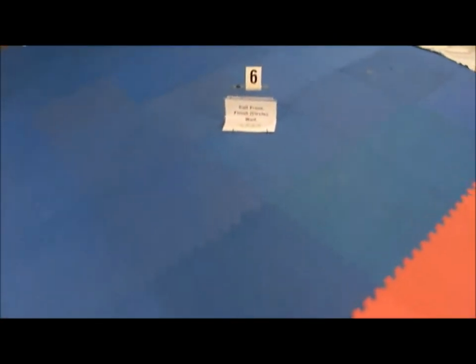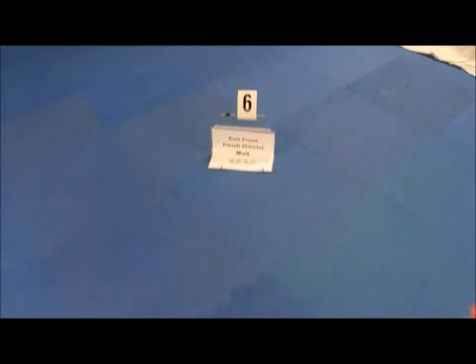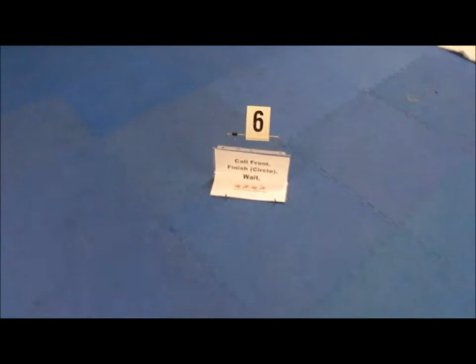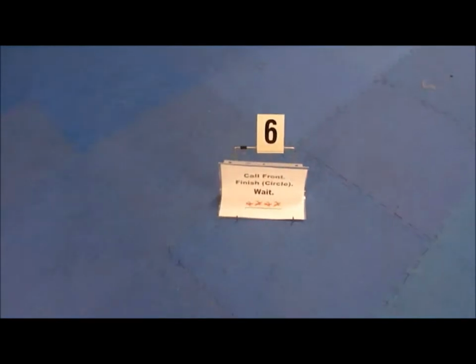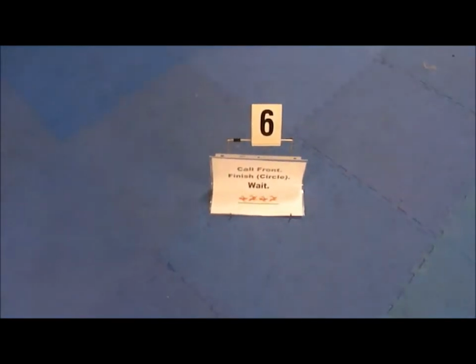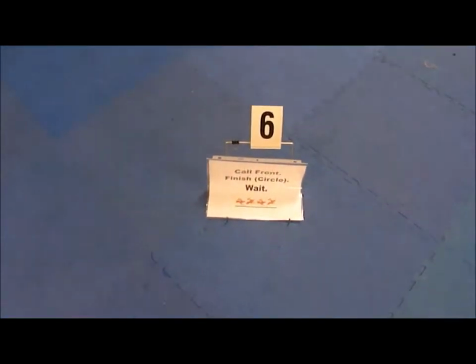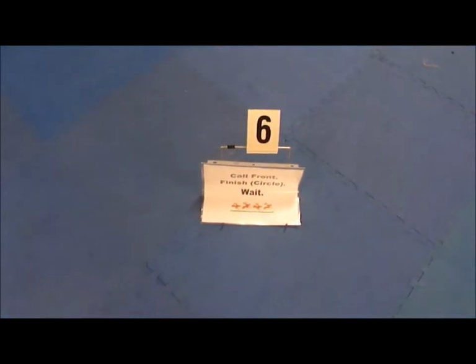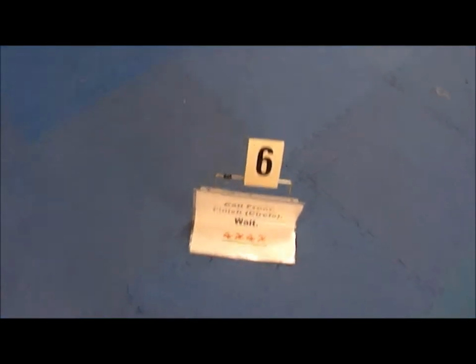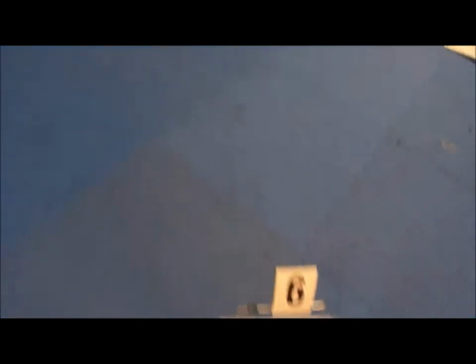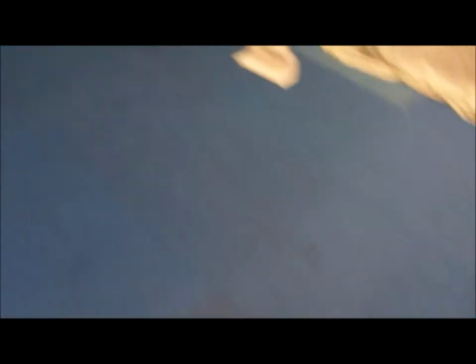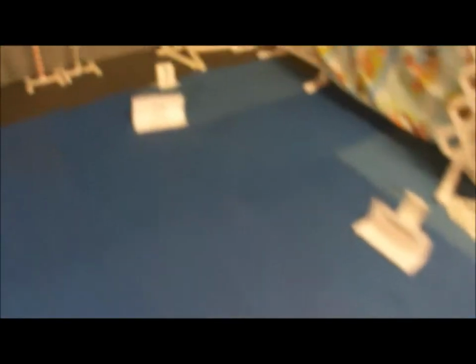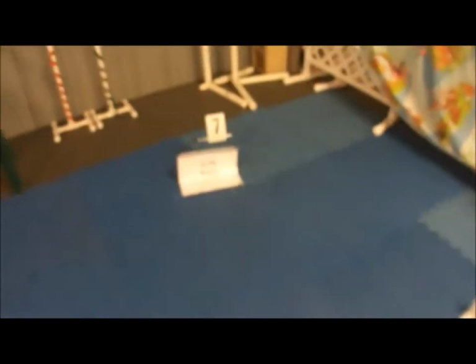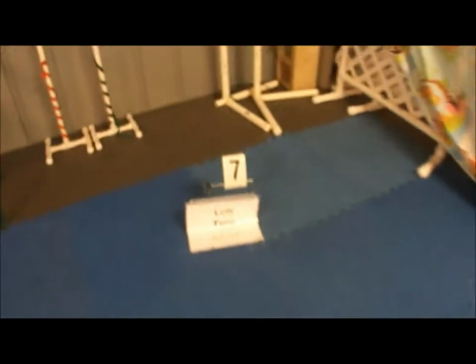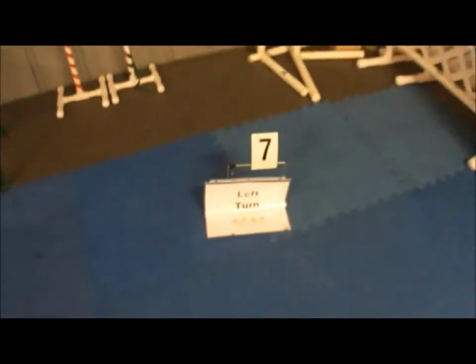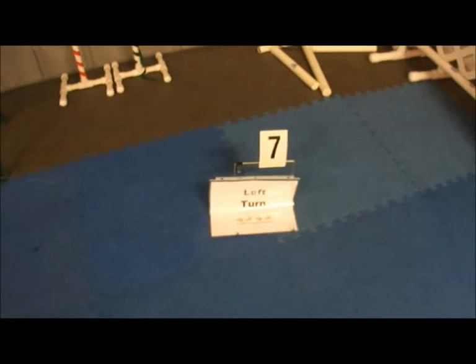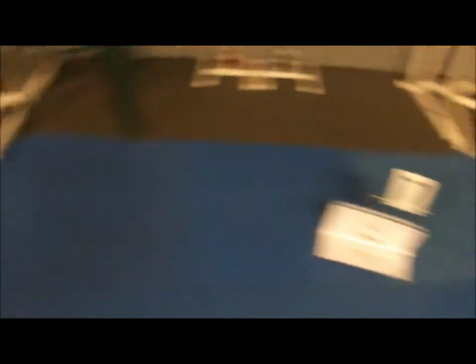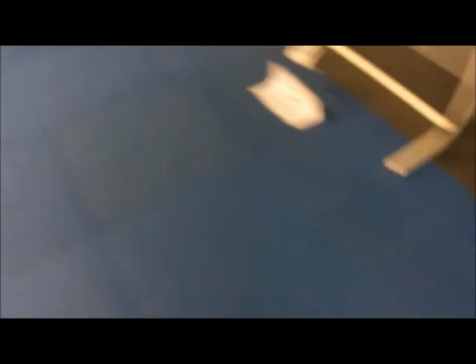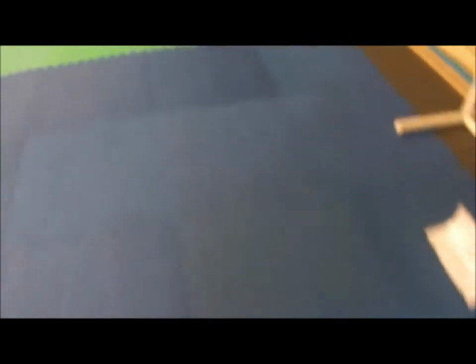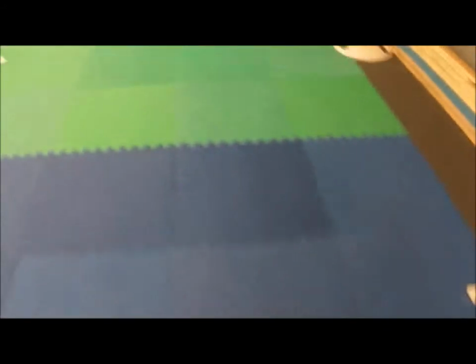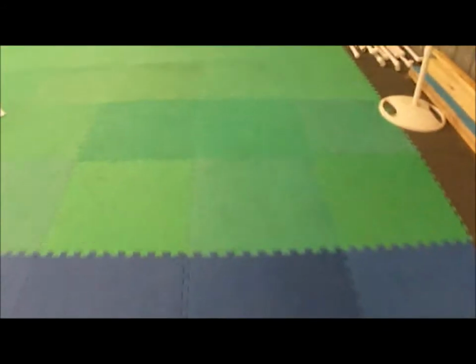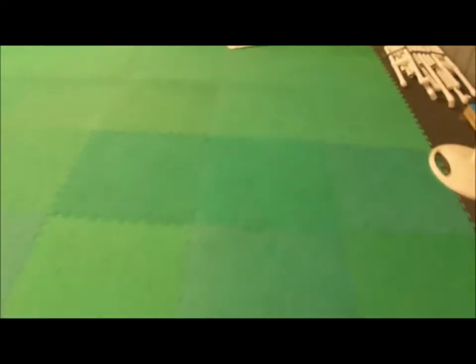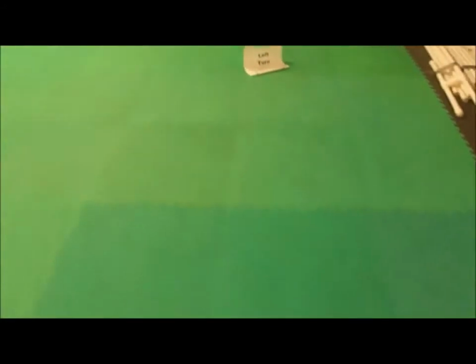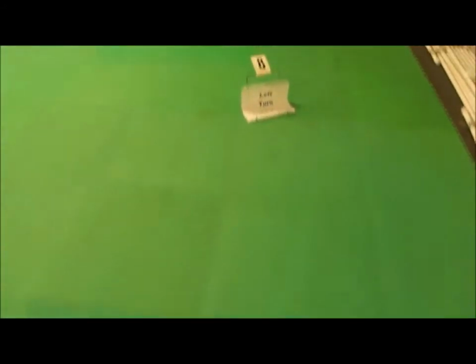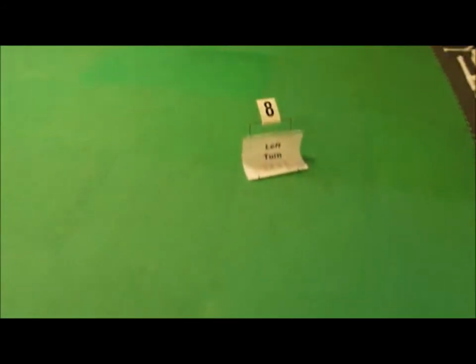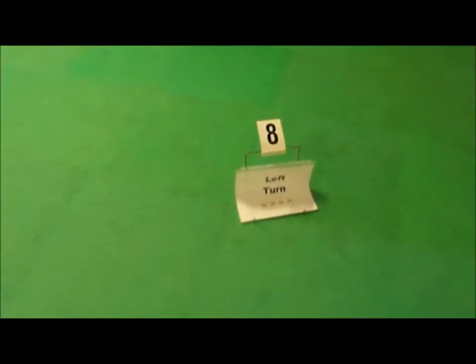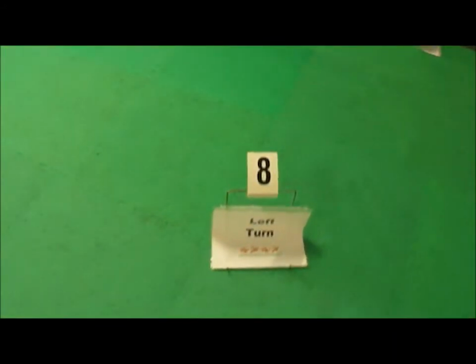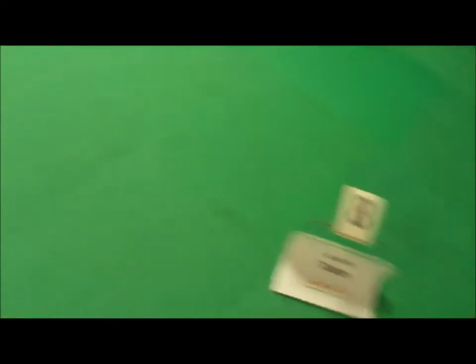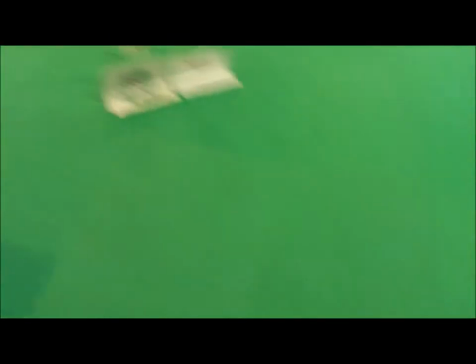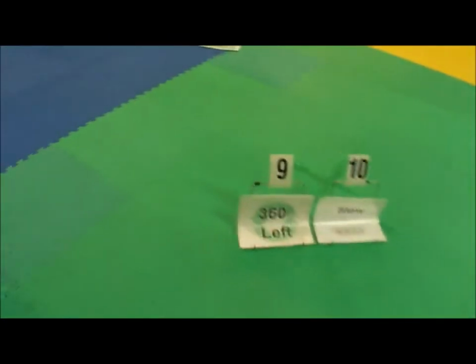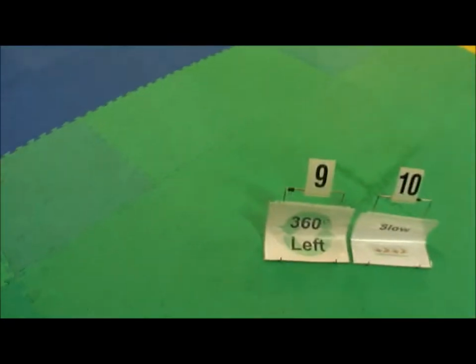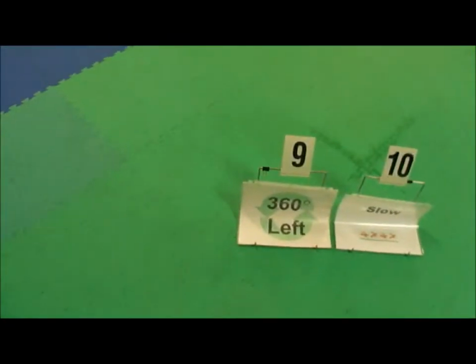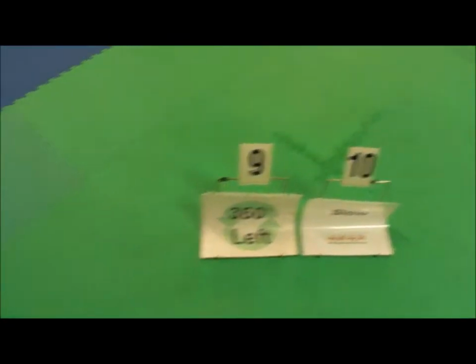Call front, finish circle. Wait. Left turn. Left turn. 360 left.